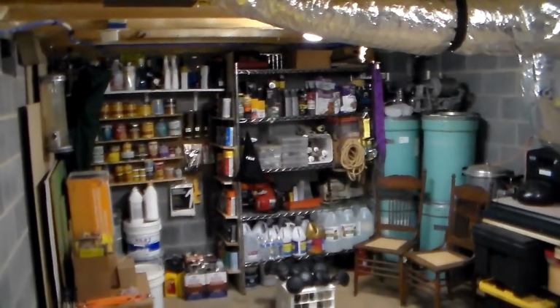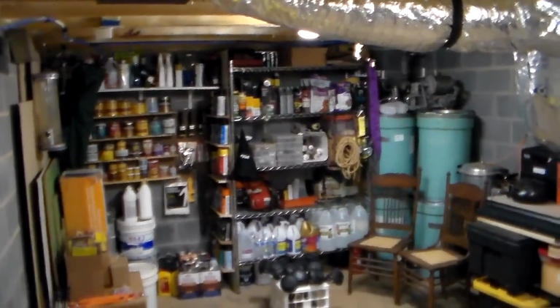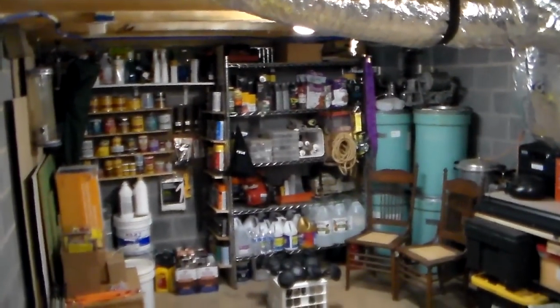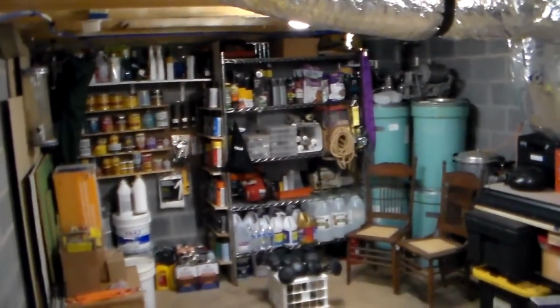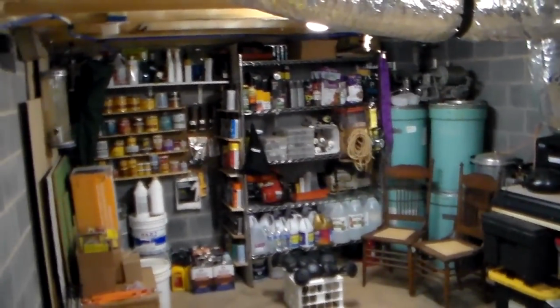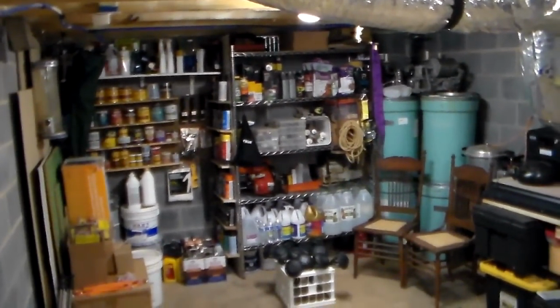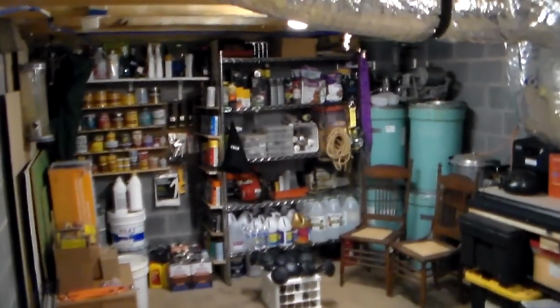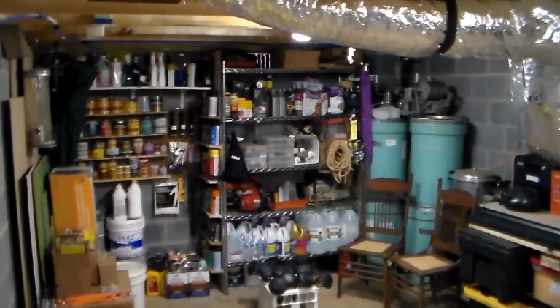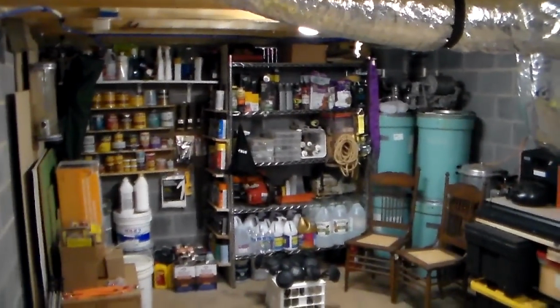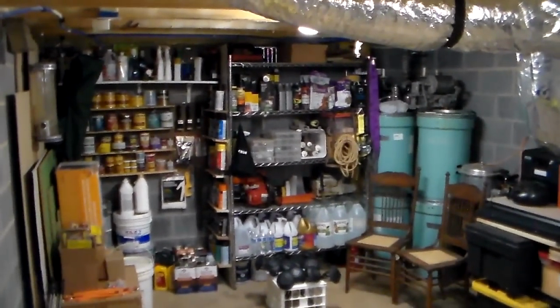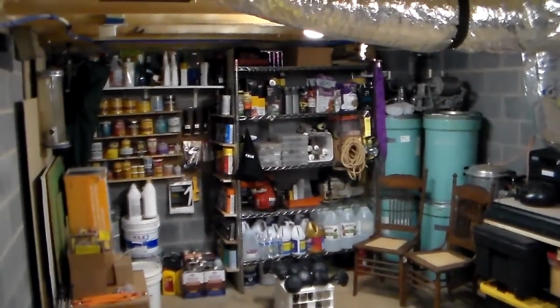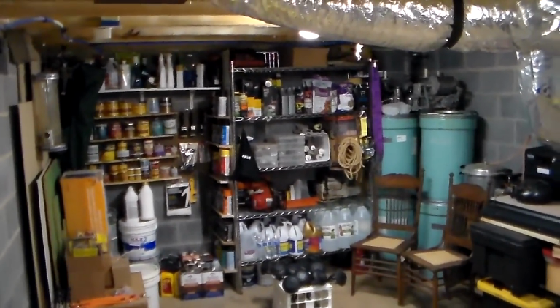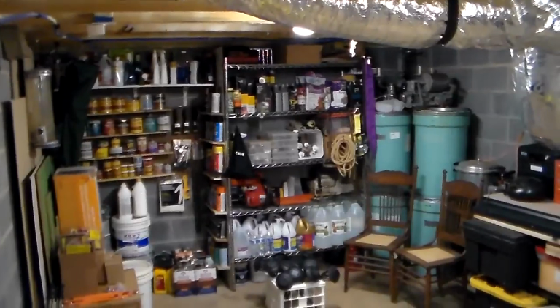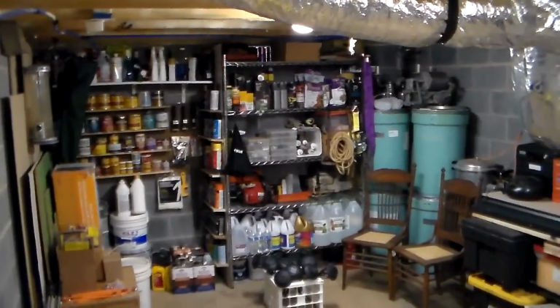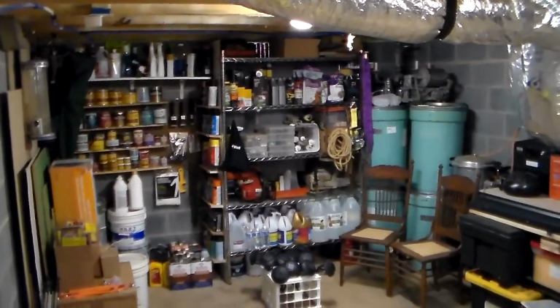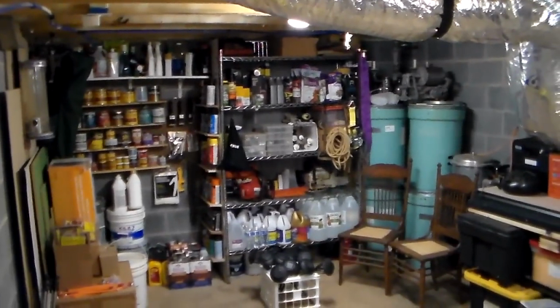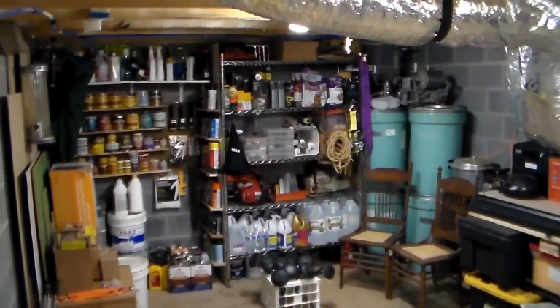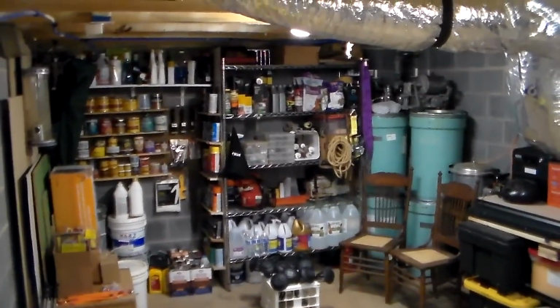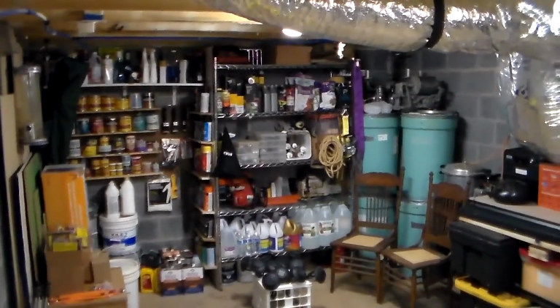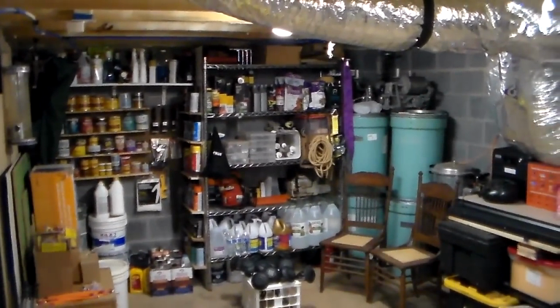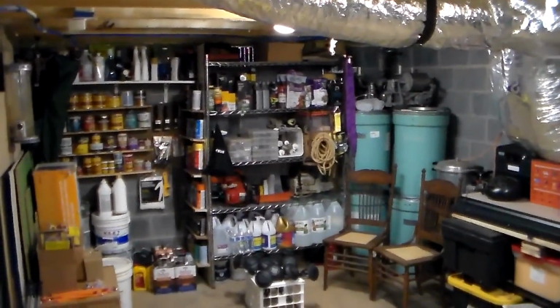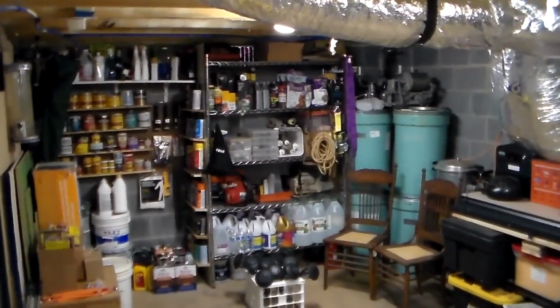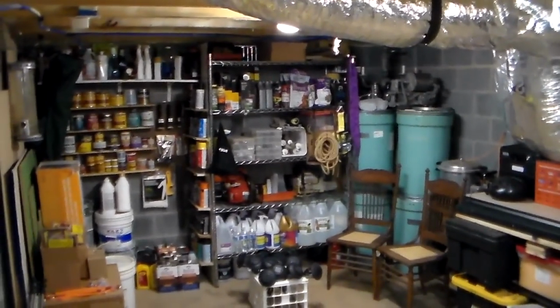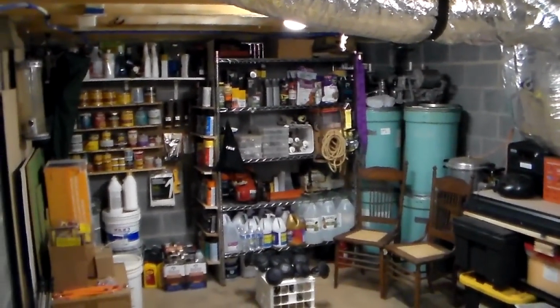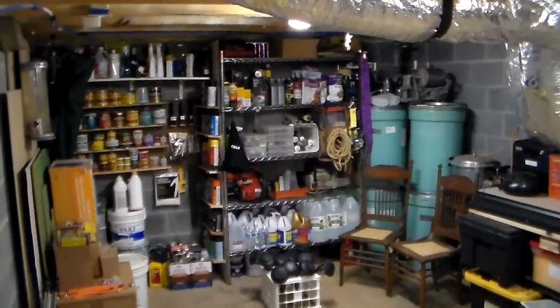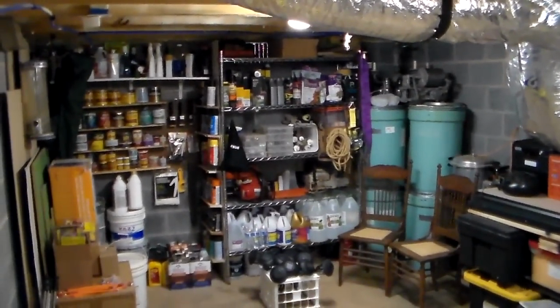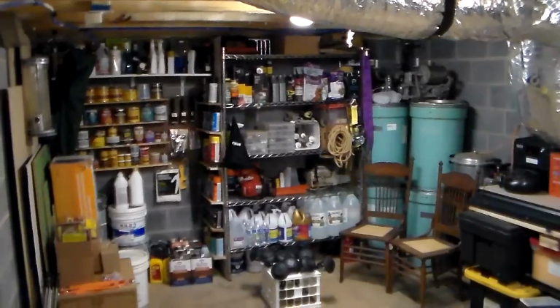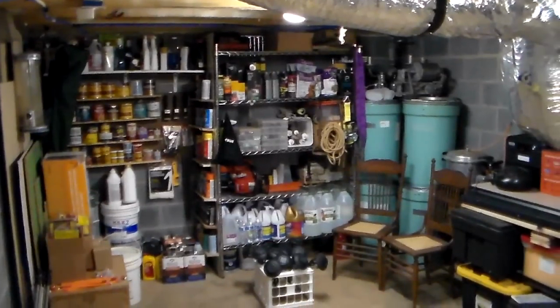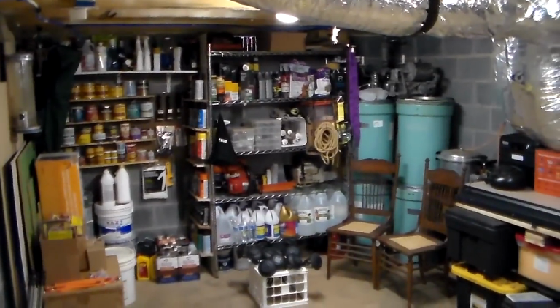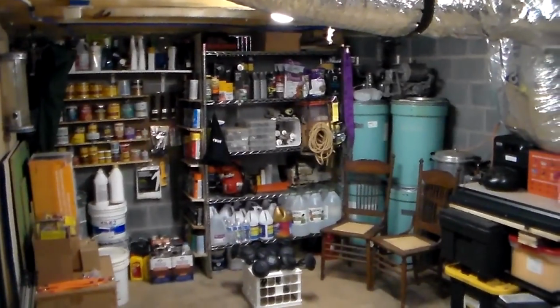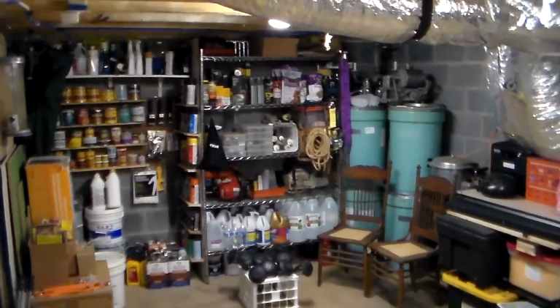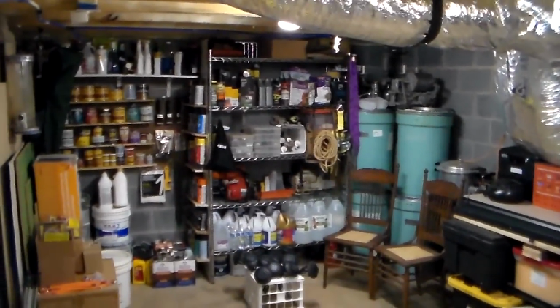Hey YouTube, this is SouthernPrepper1. I'm going to bring you a tour of someone's storage facilities. This is not where they keep all their food — that's in a more climate-controlled area. This is underneath their house.